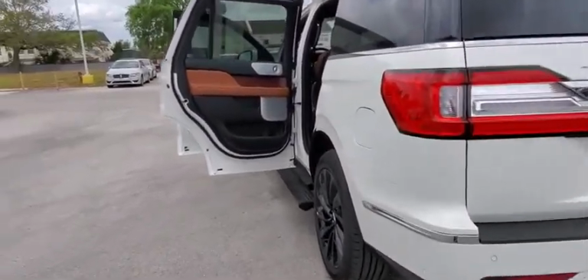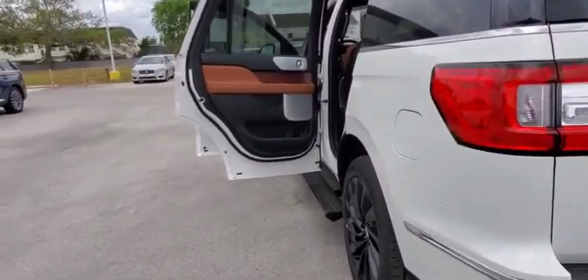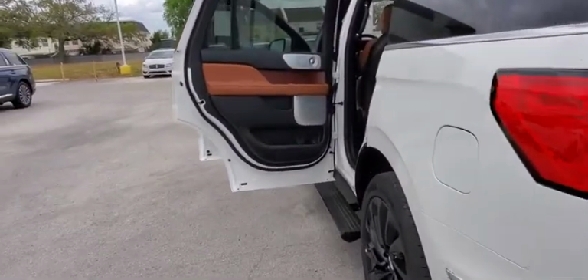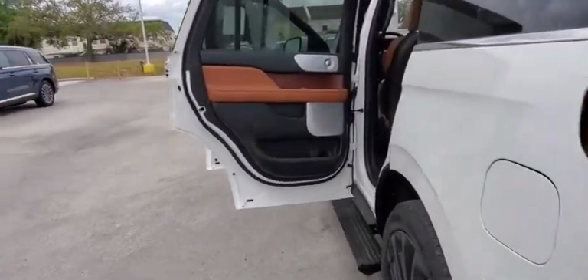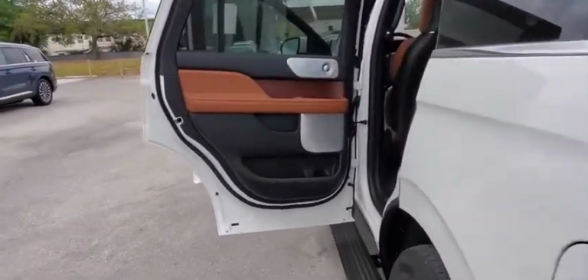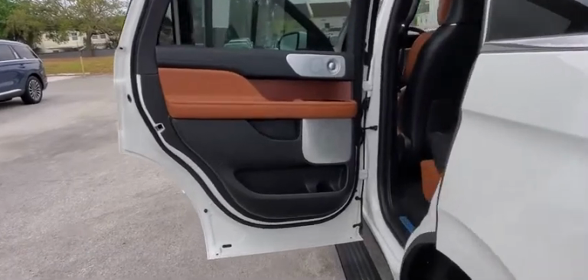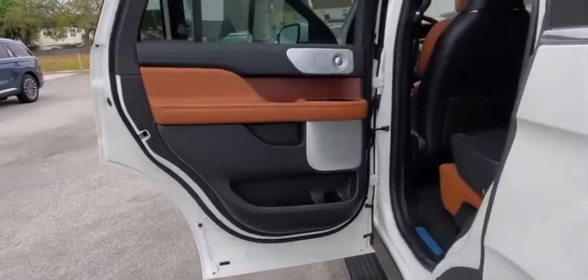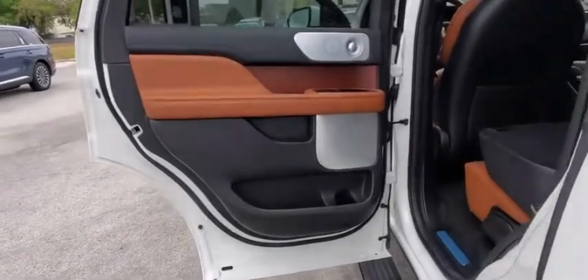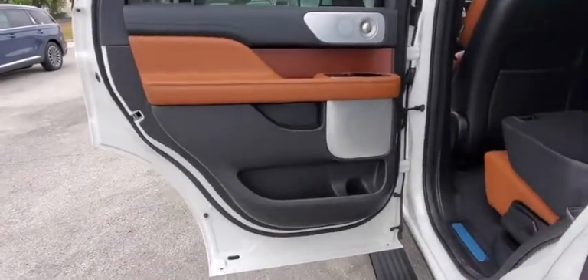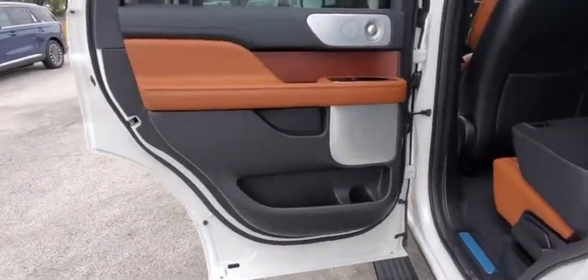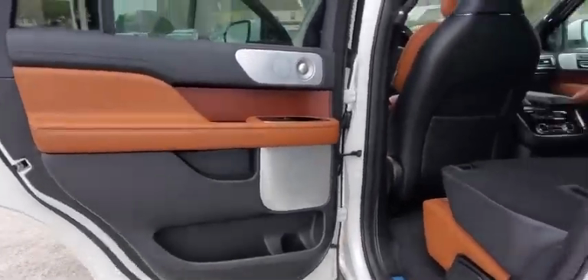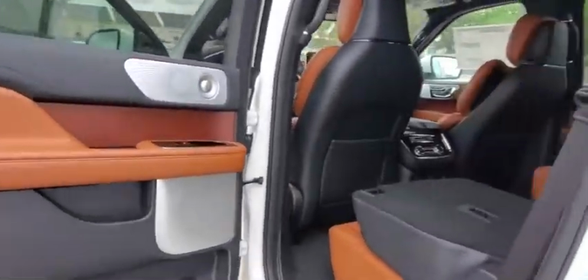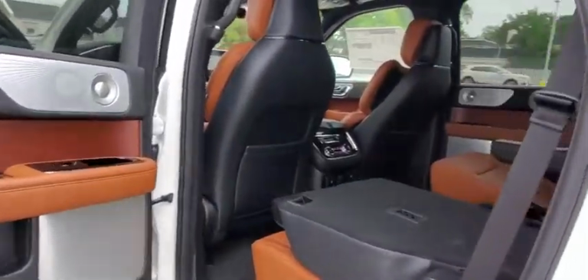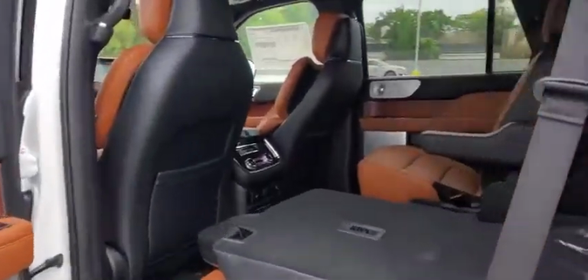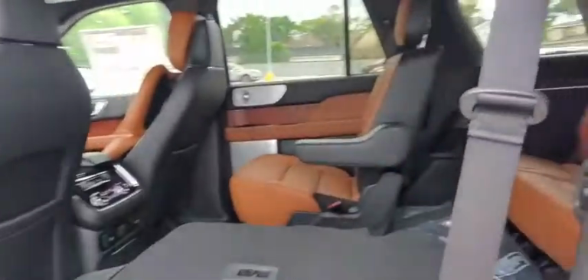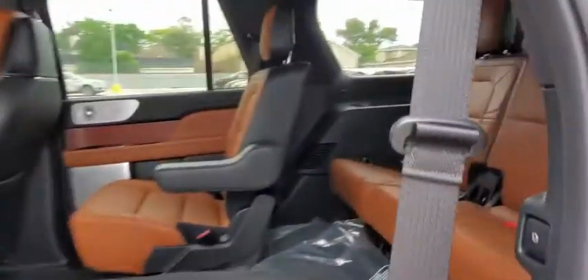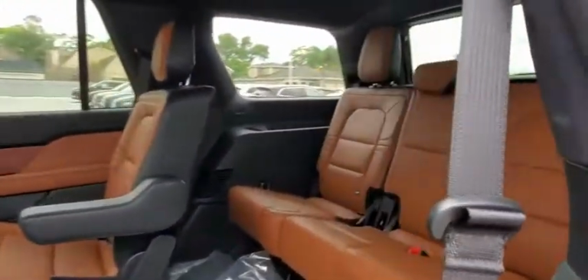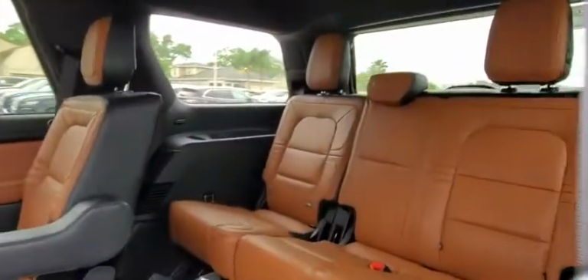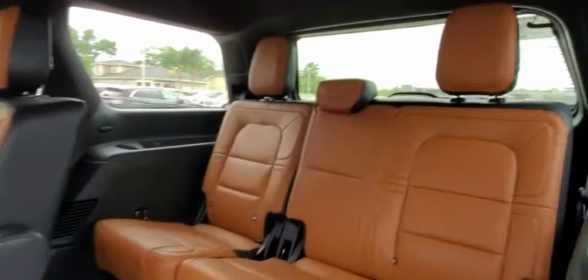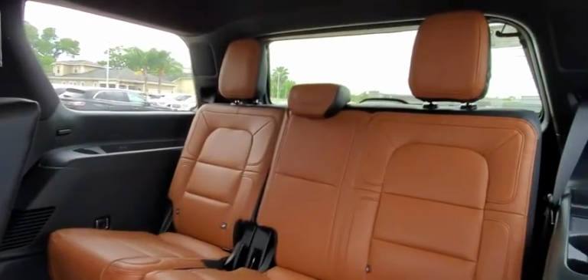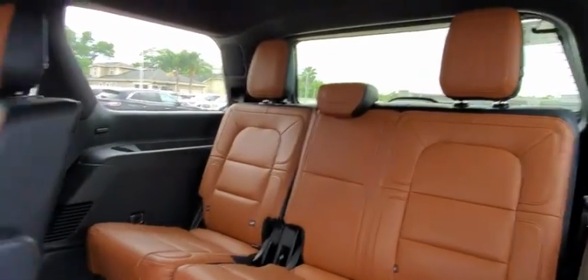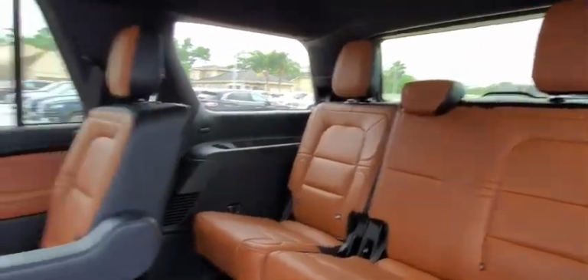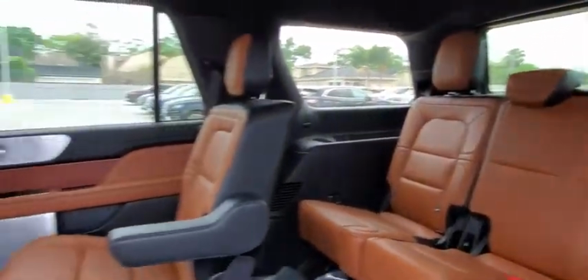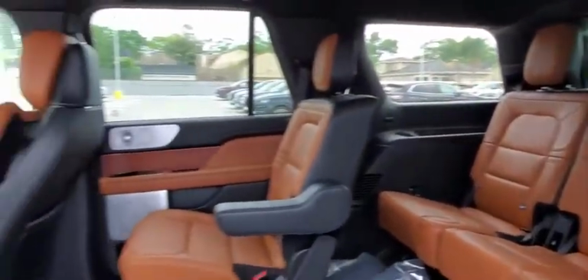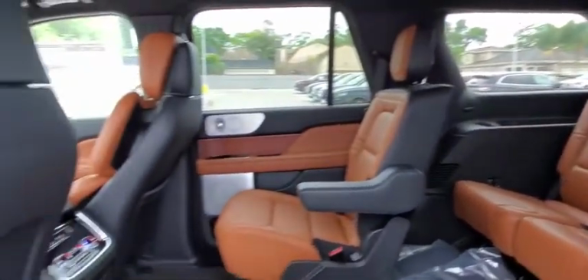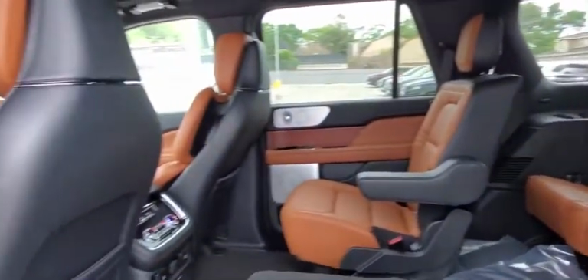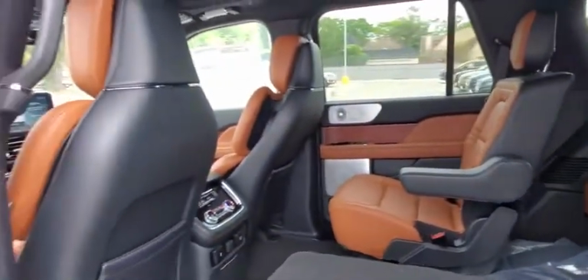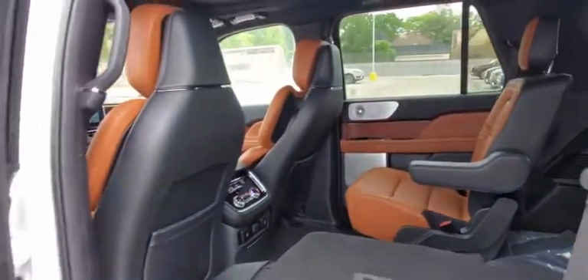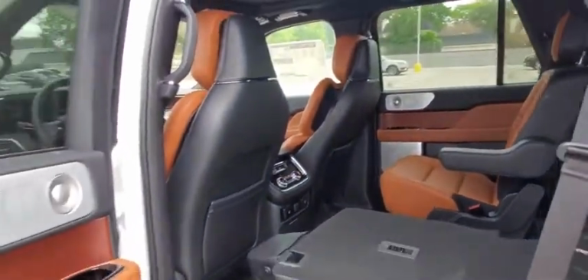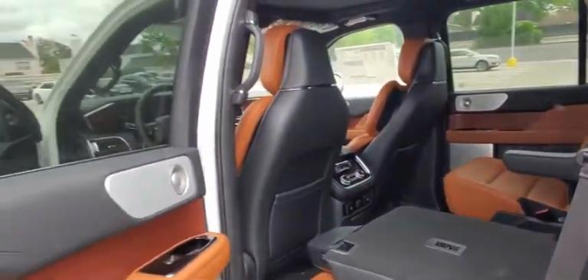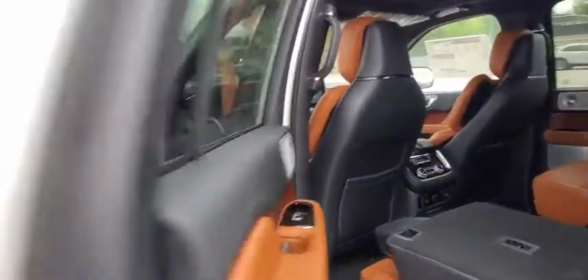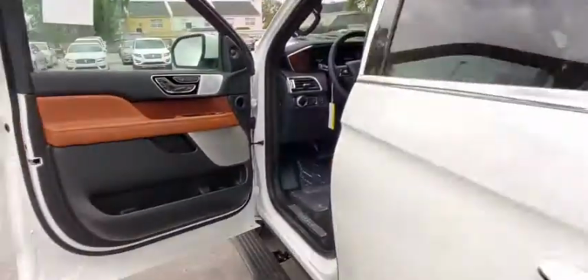Navigation system, traction control, stability control, lane departure warning, Bluetooth, leather-wrapped steering wheel, power steering, adjustable steering wheel, aluminum wheels, cruise control, keyless start.